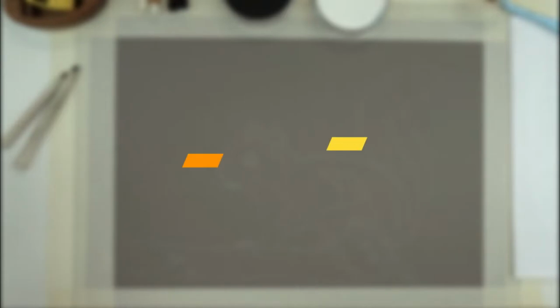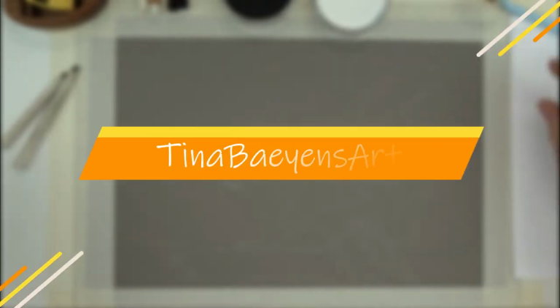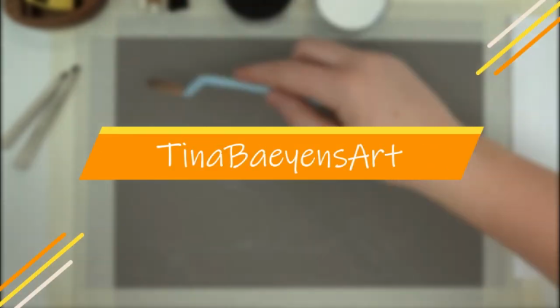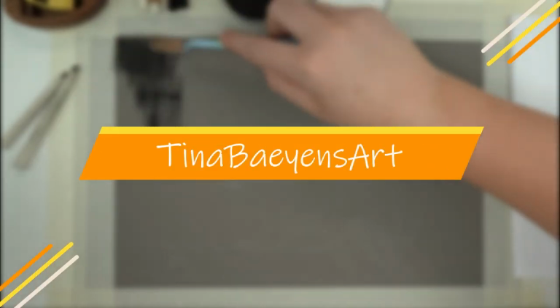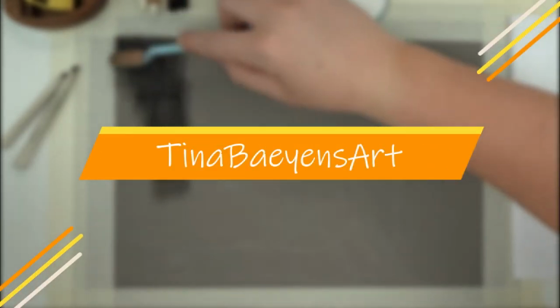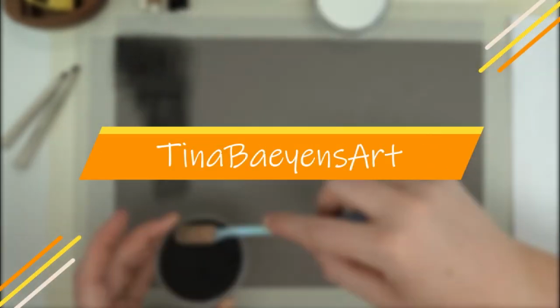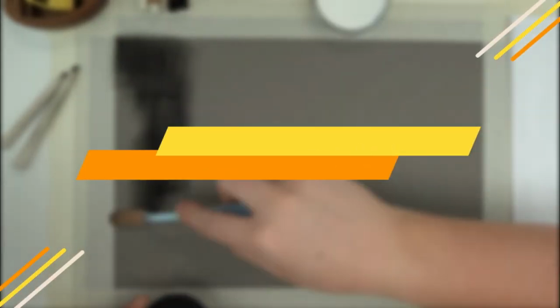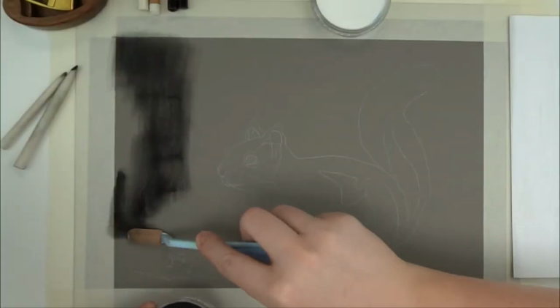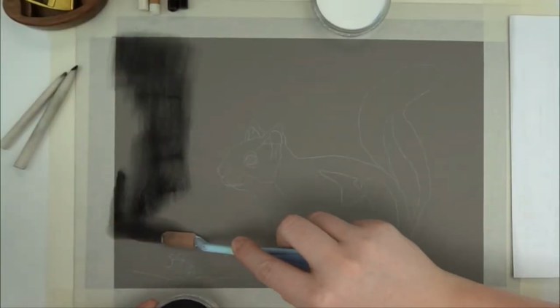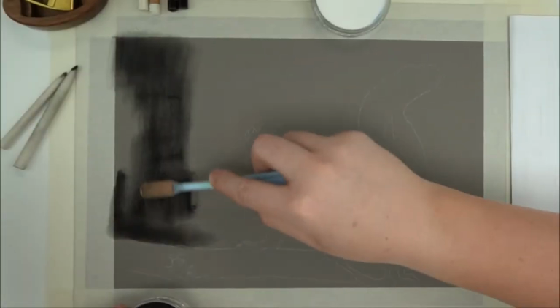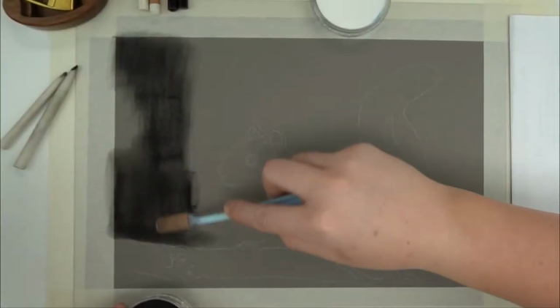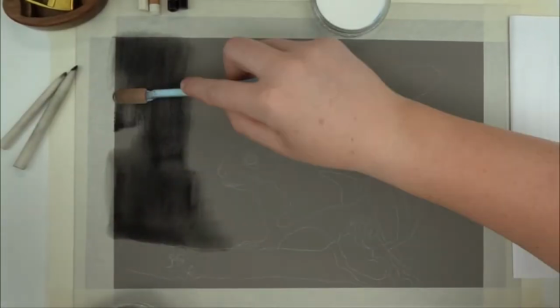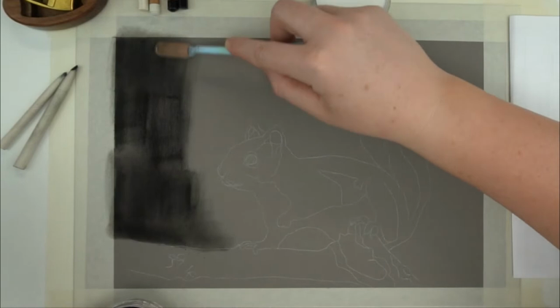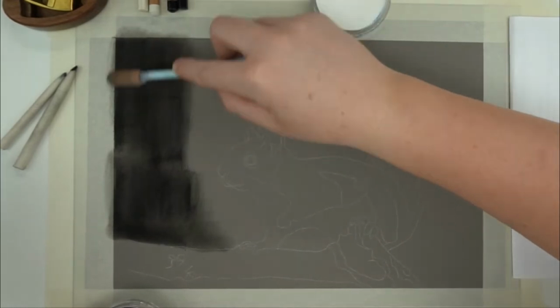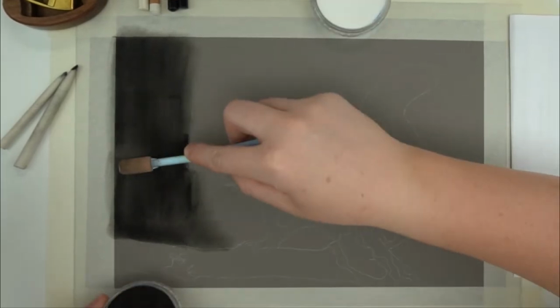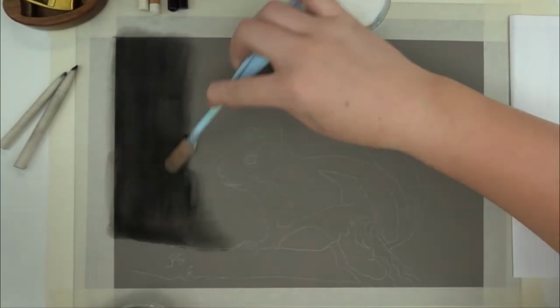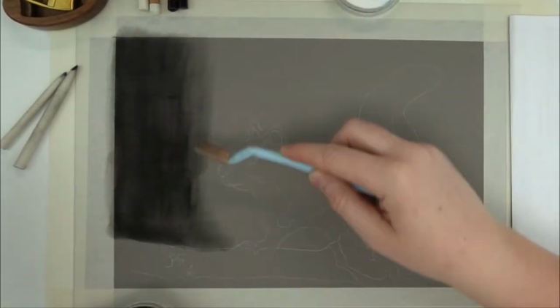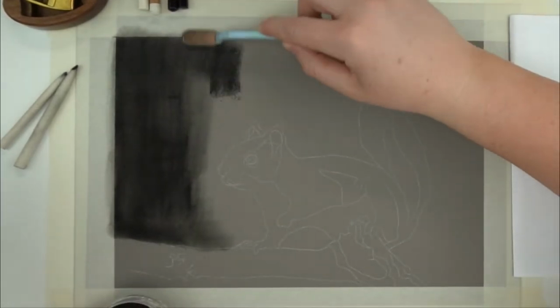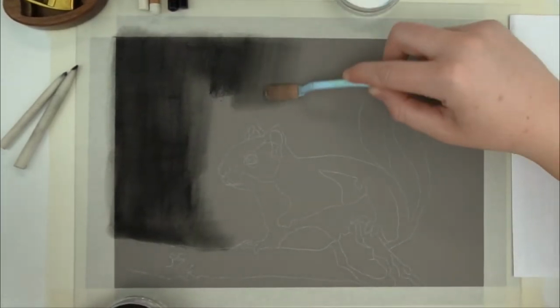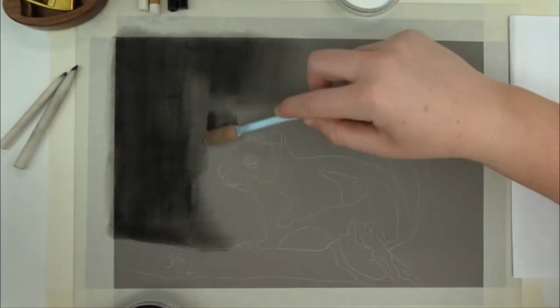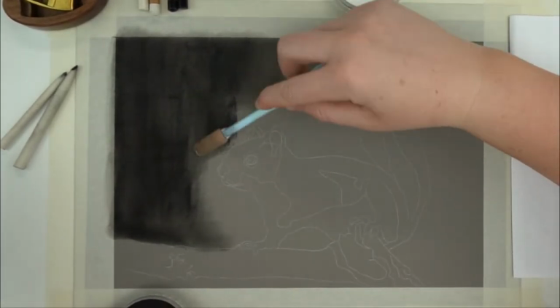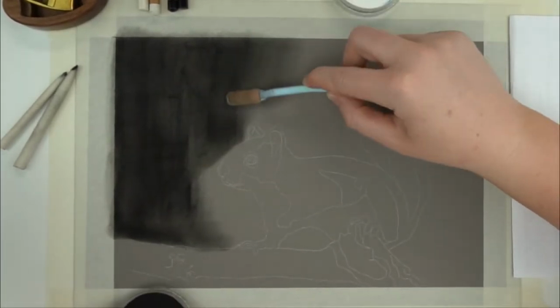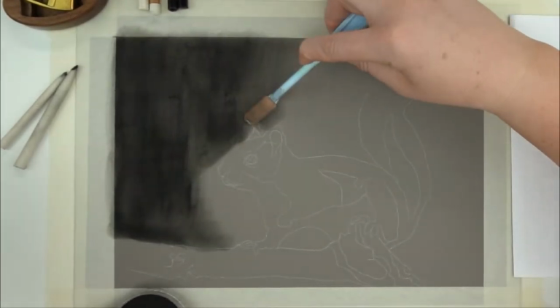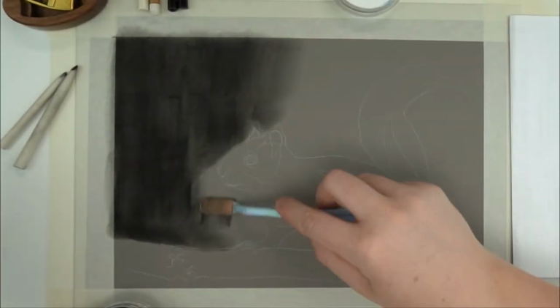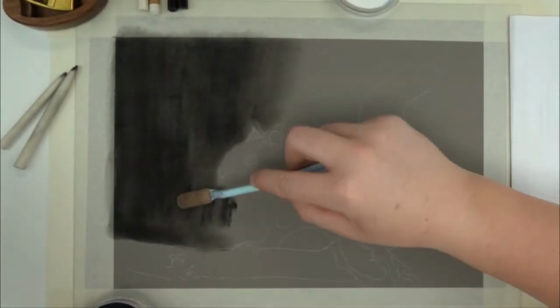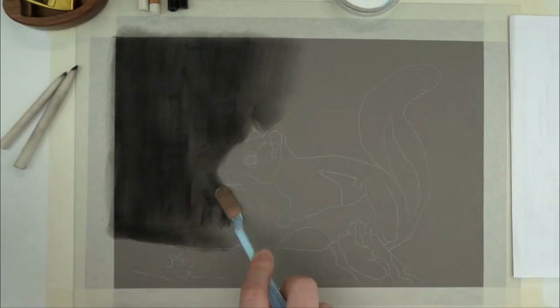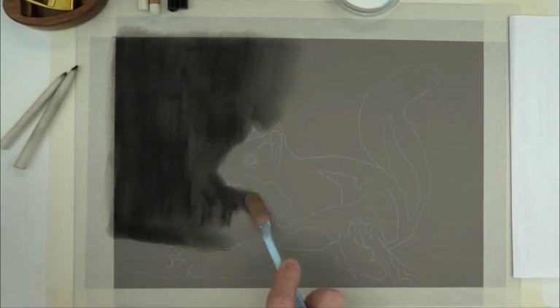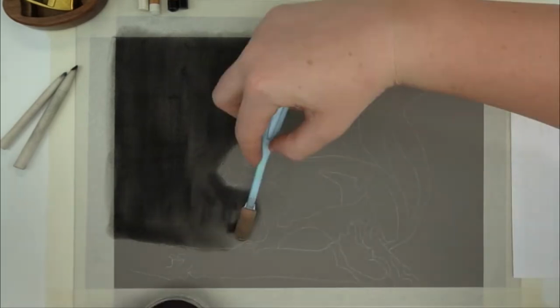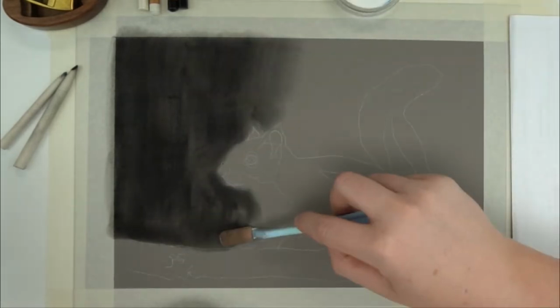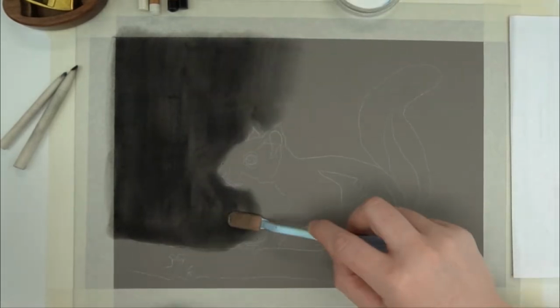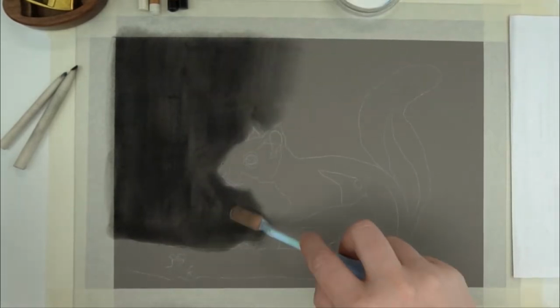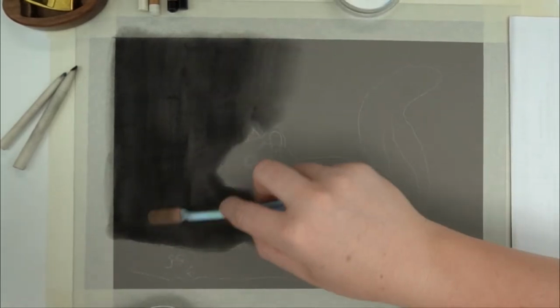Hey, welcome to my channel. My name is Tina and my aim is to improve your drawings just like others have done for me when I just started out. Today's video is a little bit different than my usual art tutorial since I'll be drawing this in black and white.